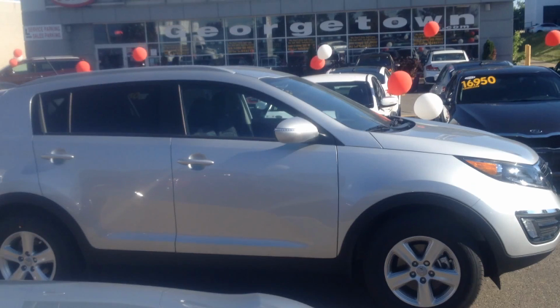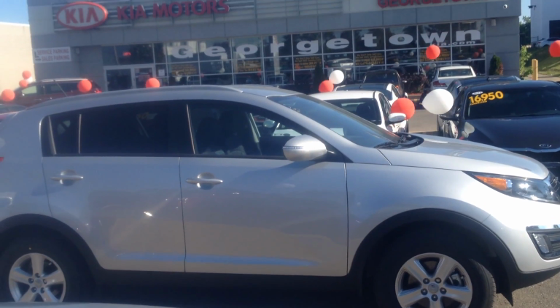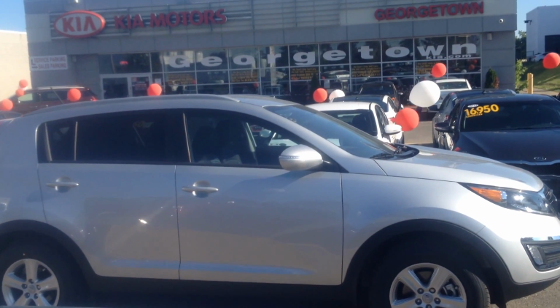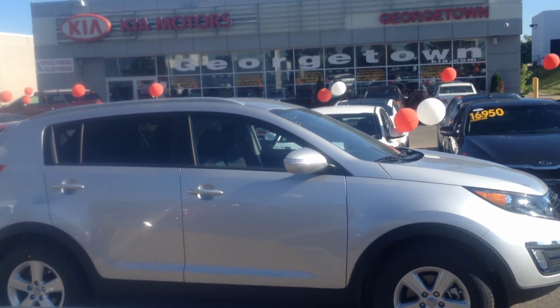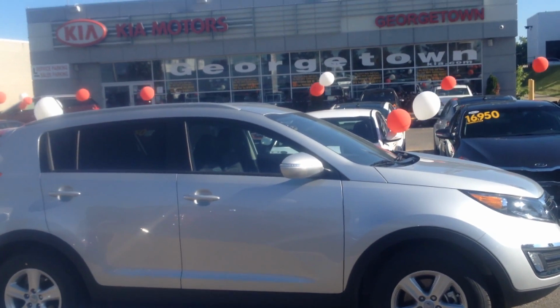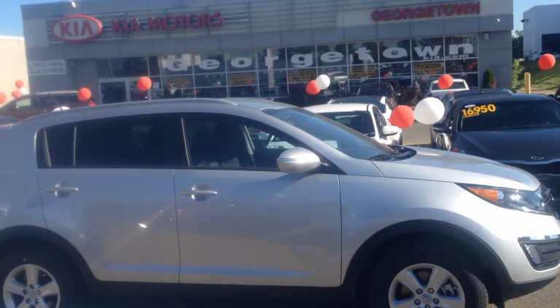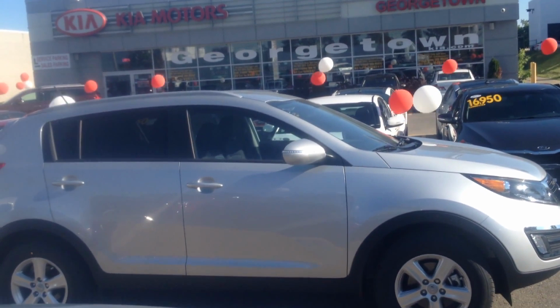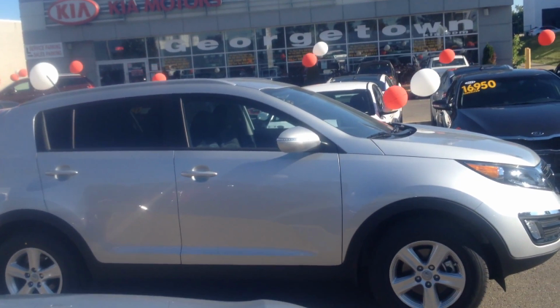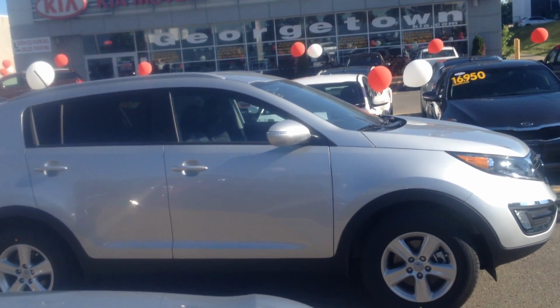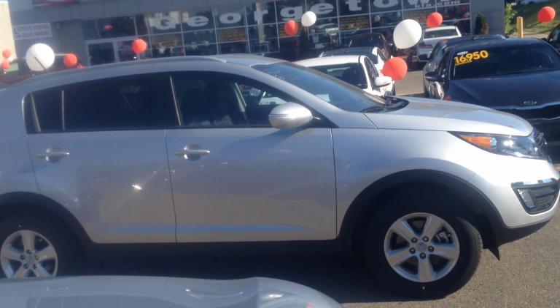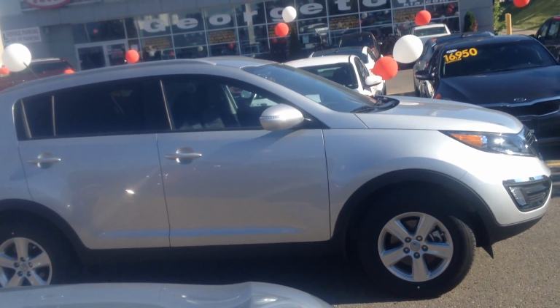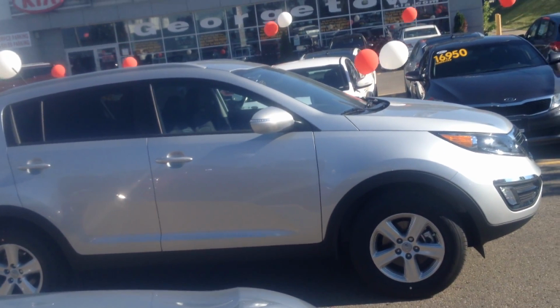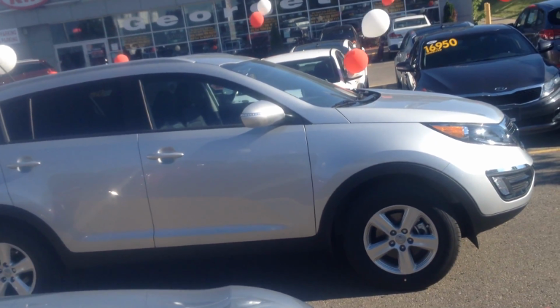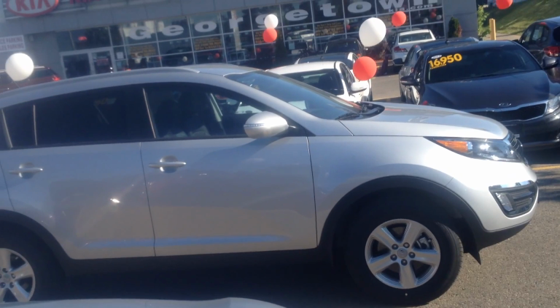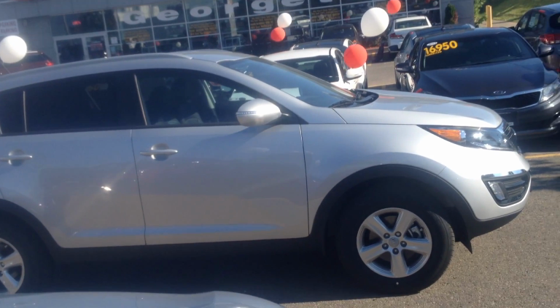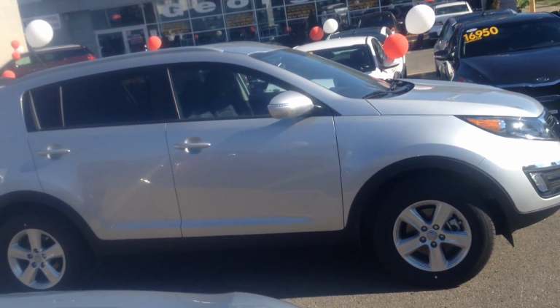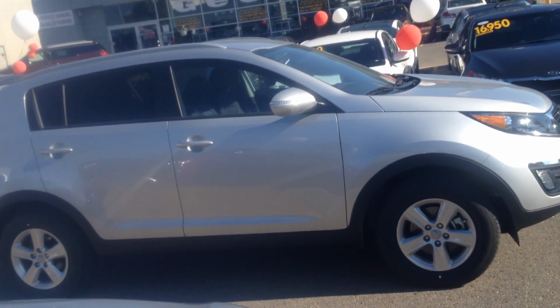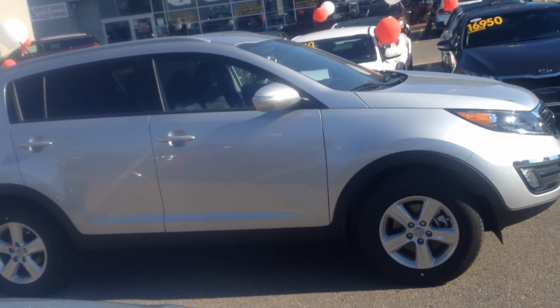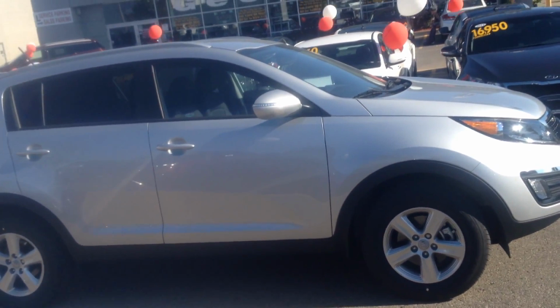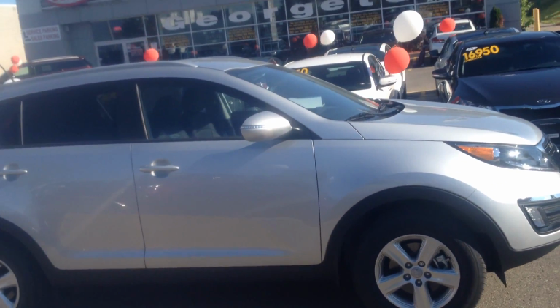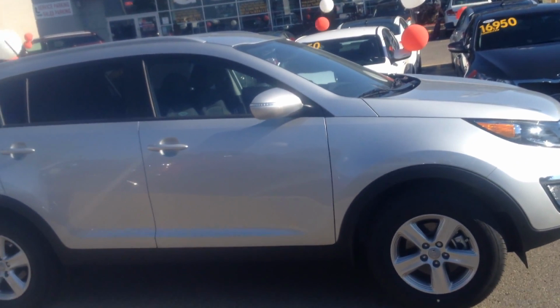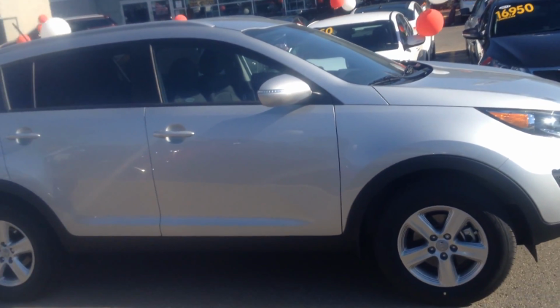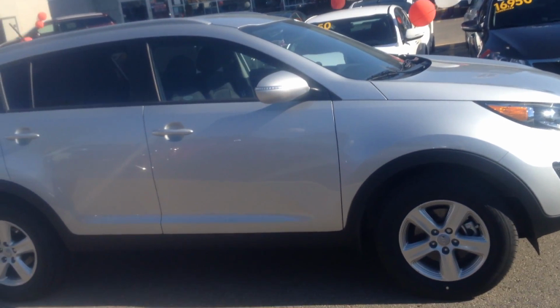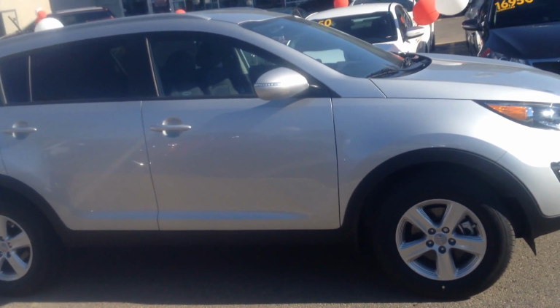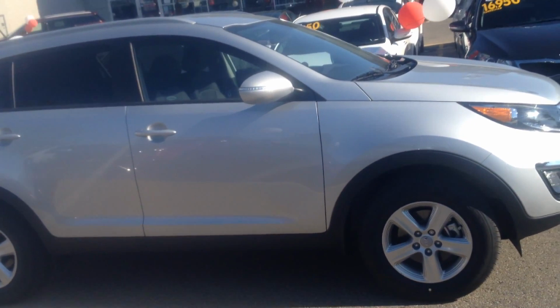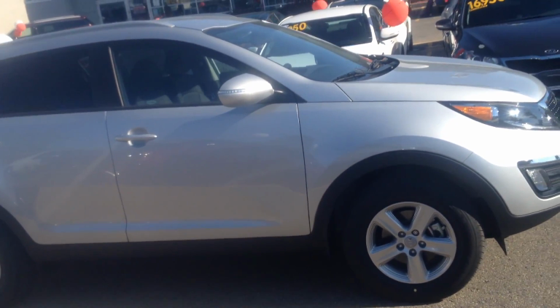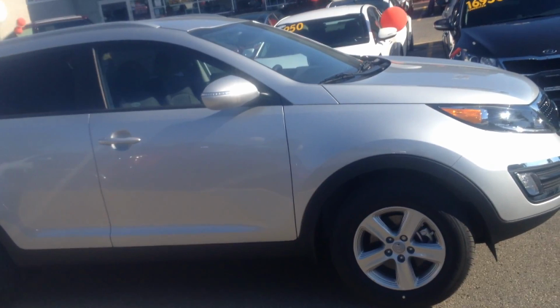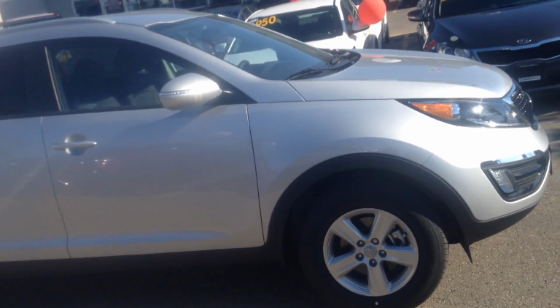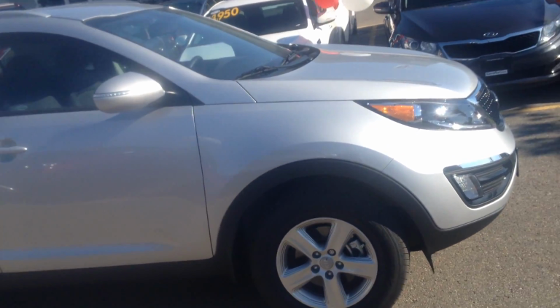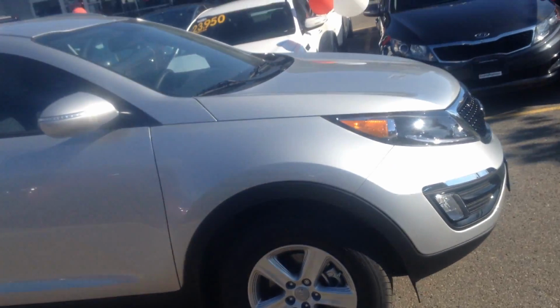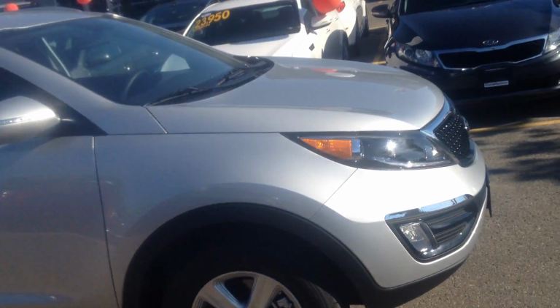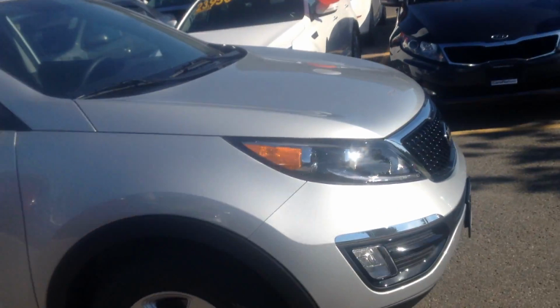Hi Pat and Doug, it's Louise here from Georgetown Kia. I wanted to do up a quick video covering the beautiful 2015 Sportage LX automatic transmission vehicle that we drove today.